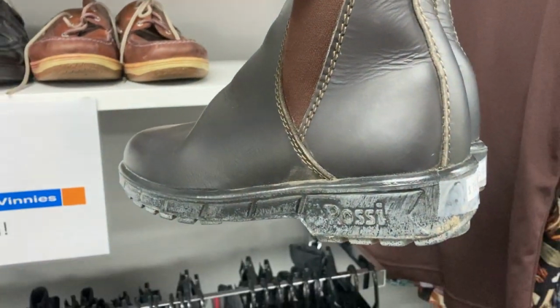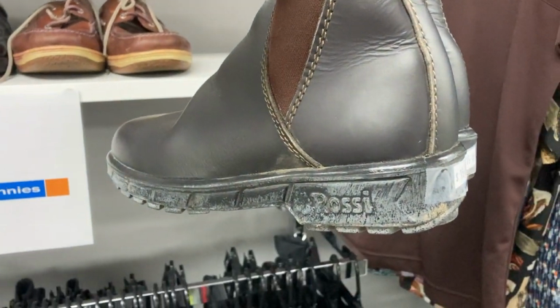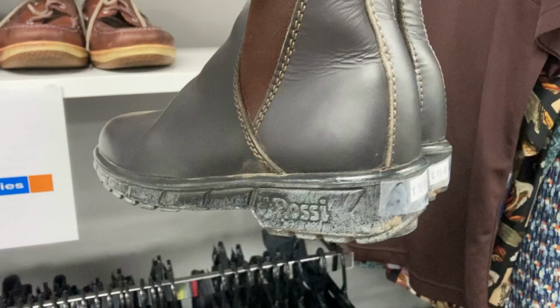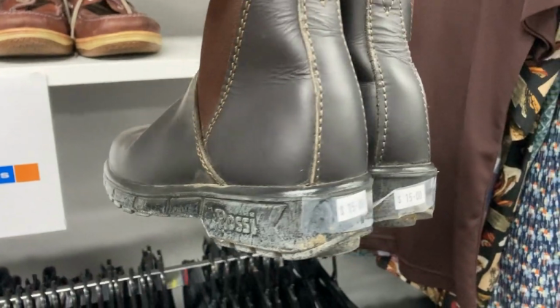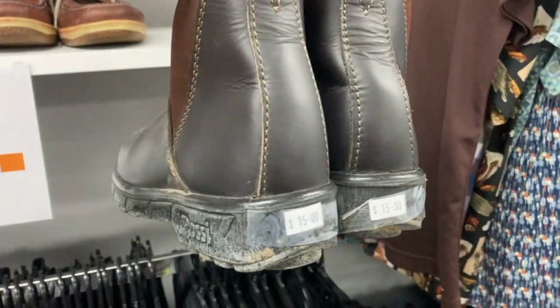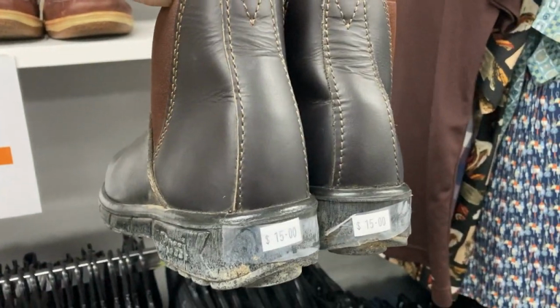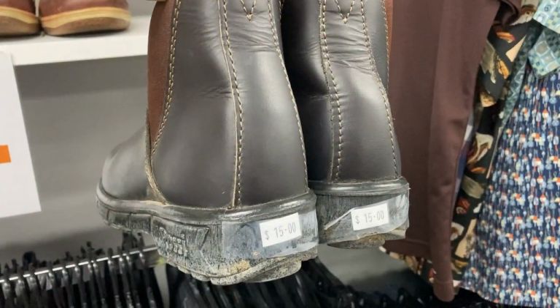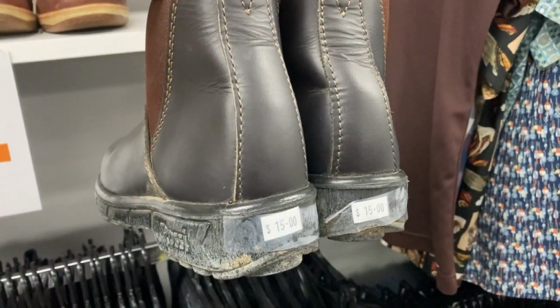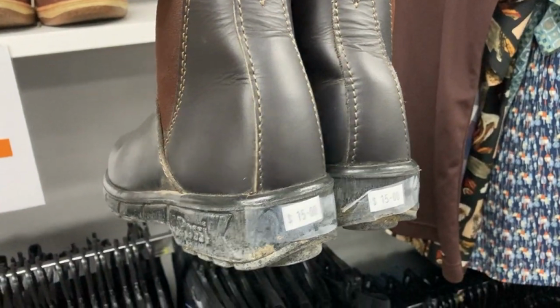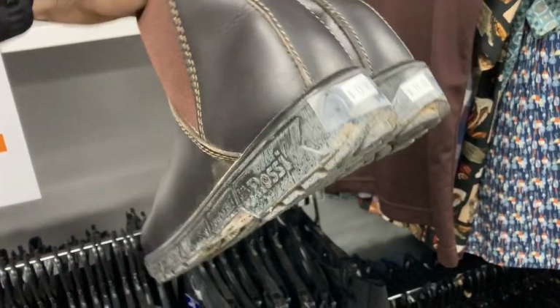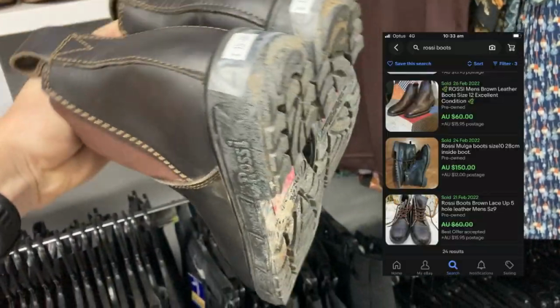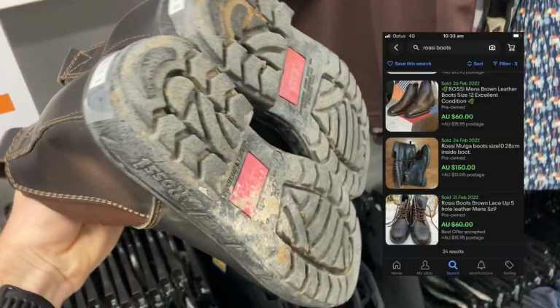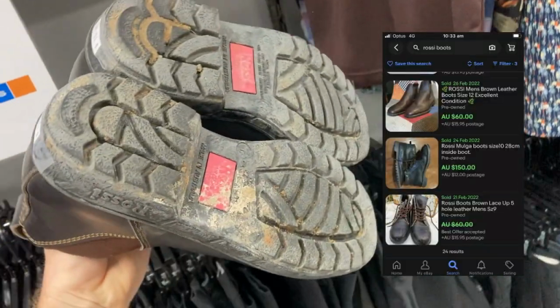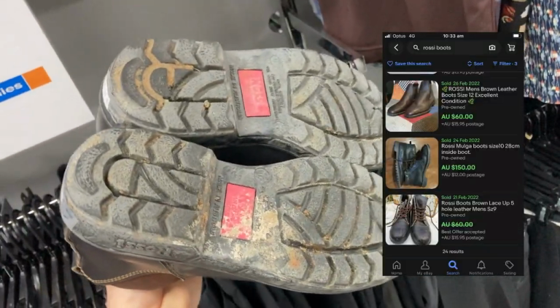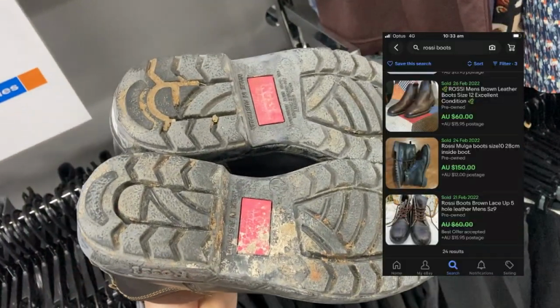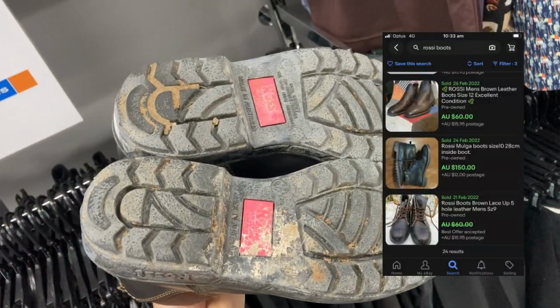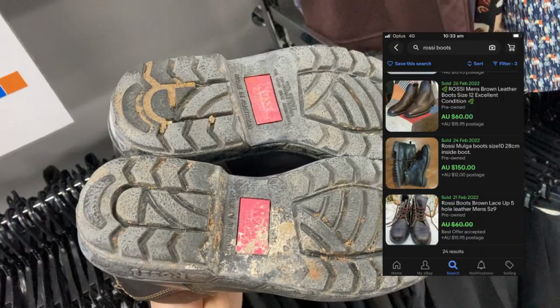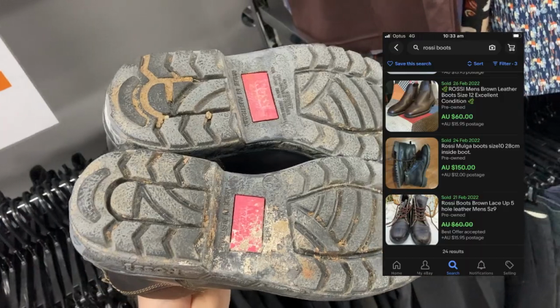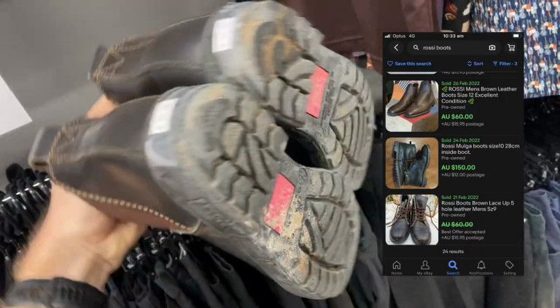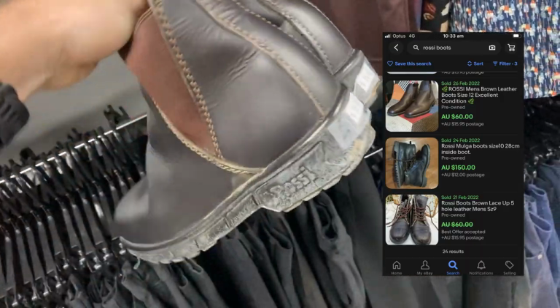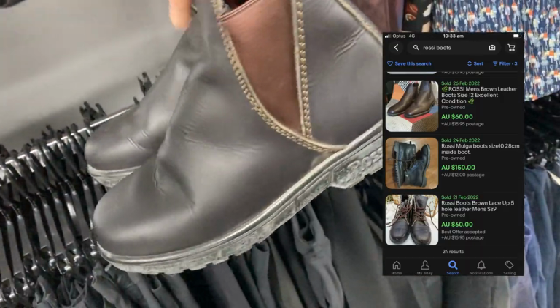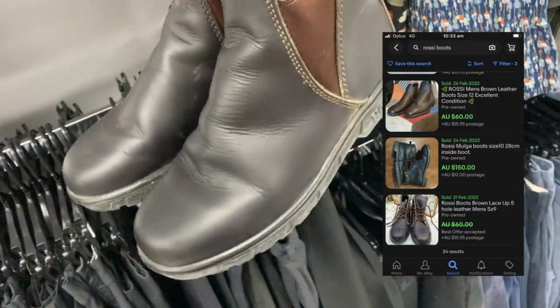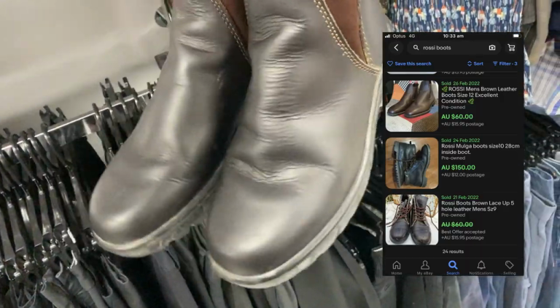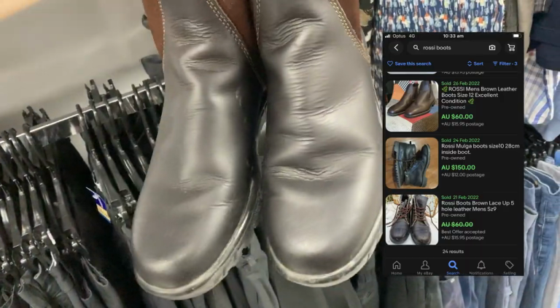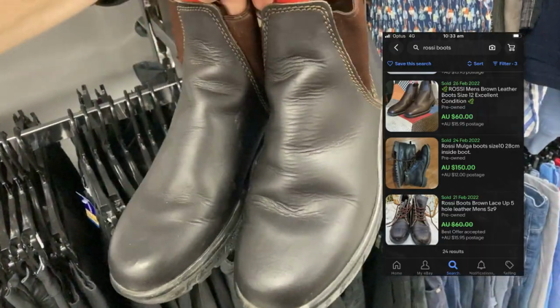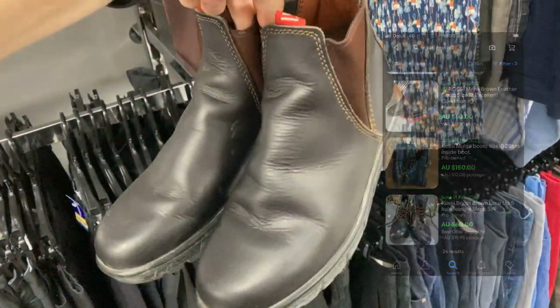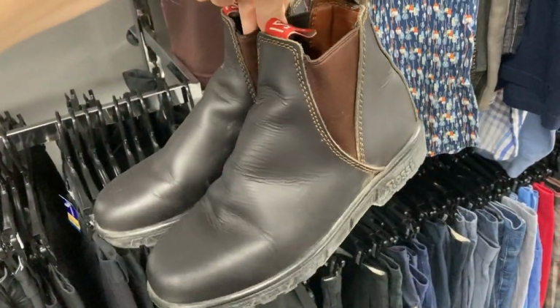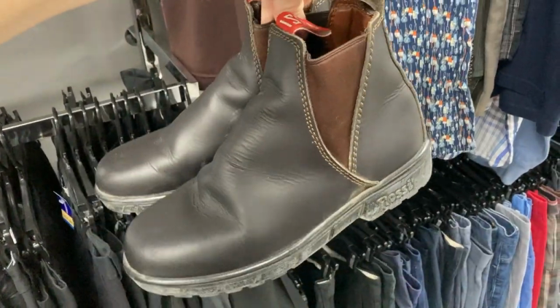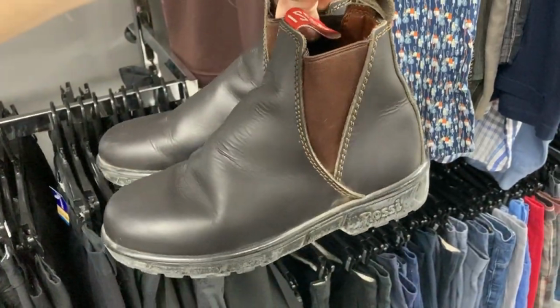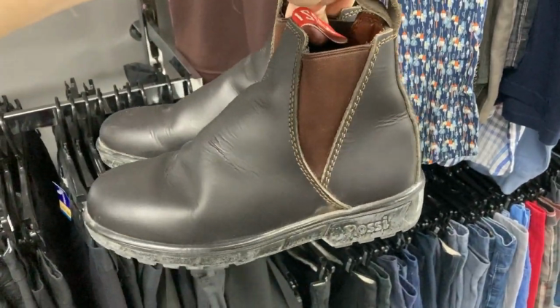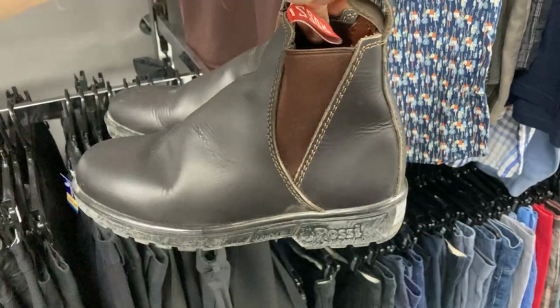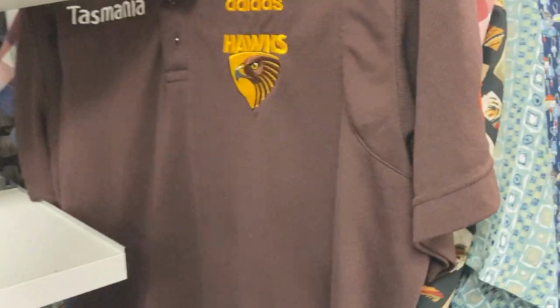I've also got these — I've never heard of this brand before: Rossi, for $15. Have a look at the comps — you've got some over $100. Let me know if you've heard of and purchased this brand before; I'll definitely be adding it to my bolo list.